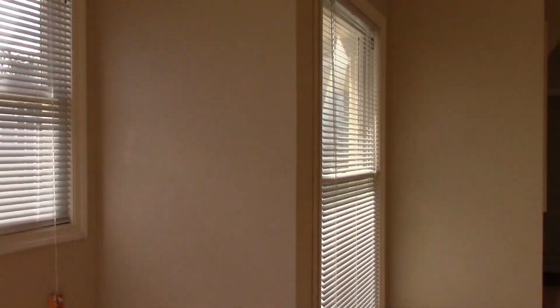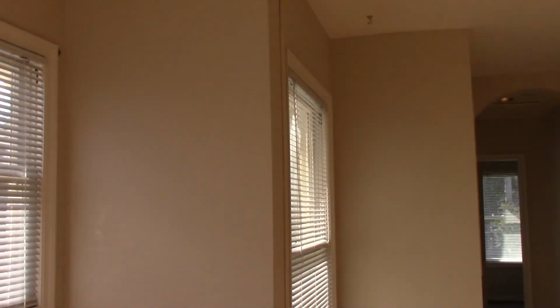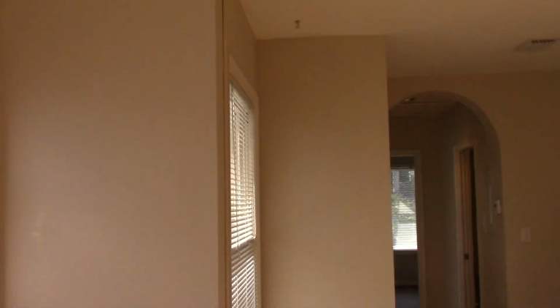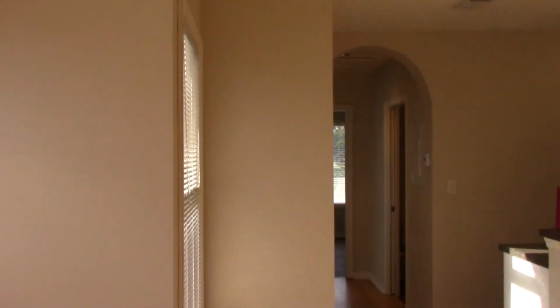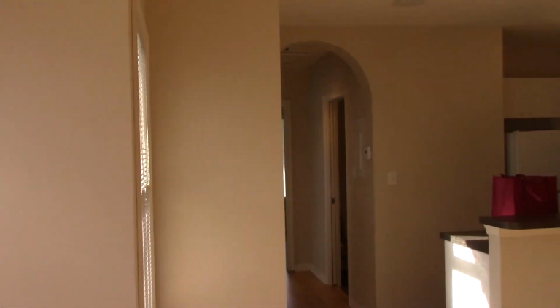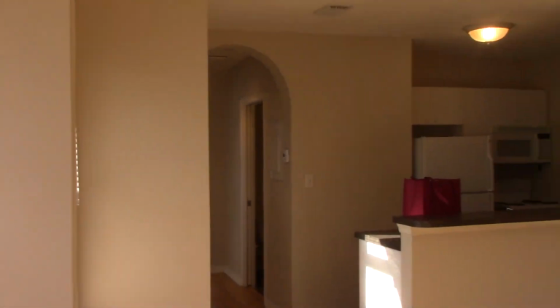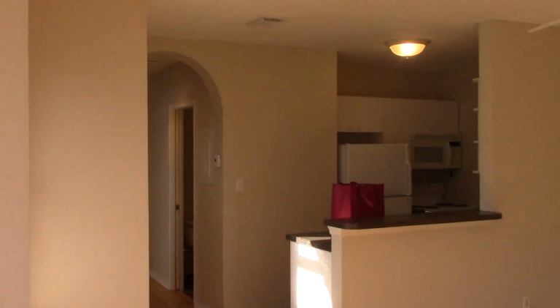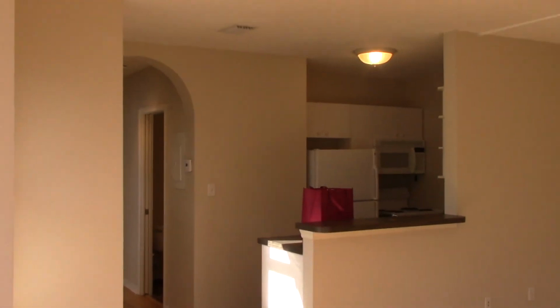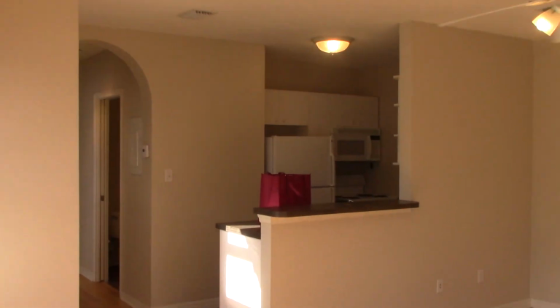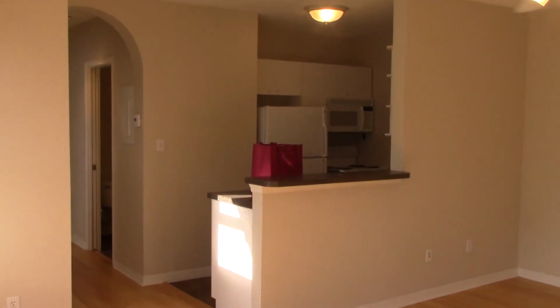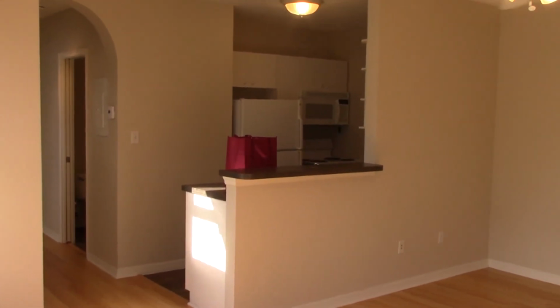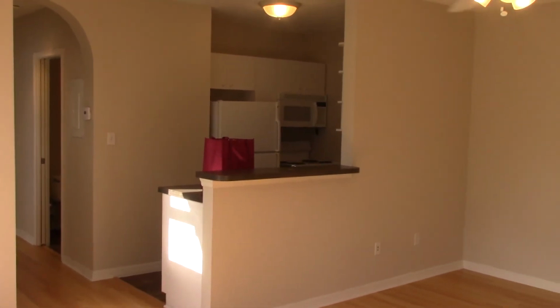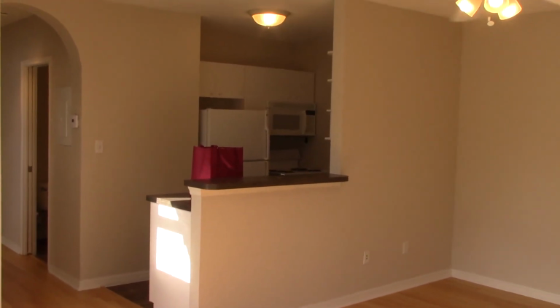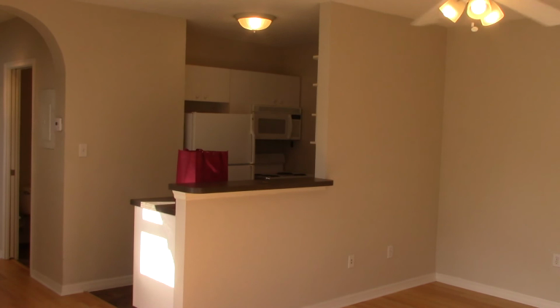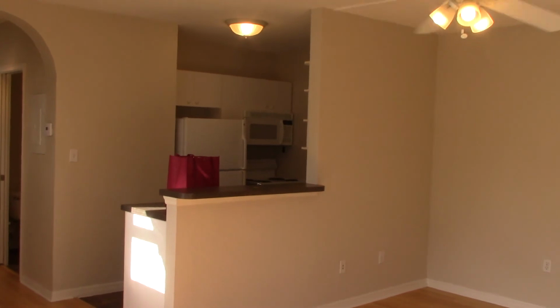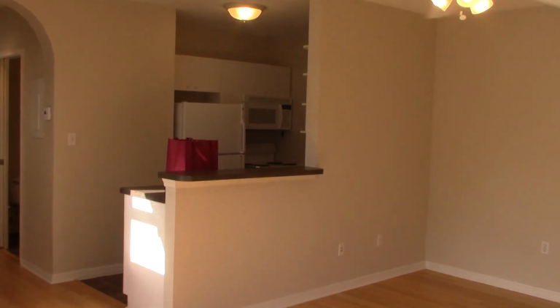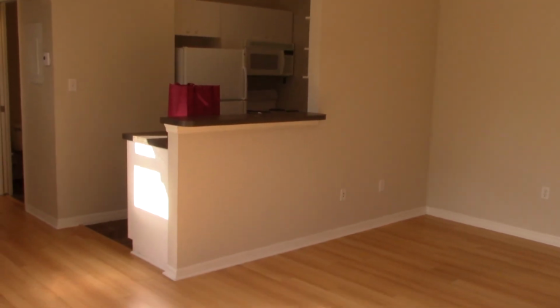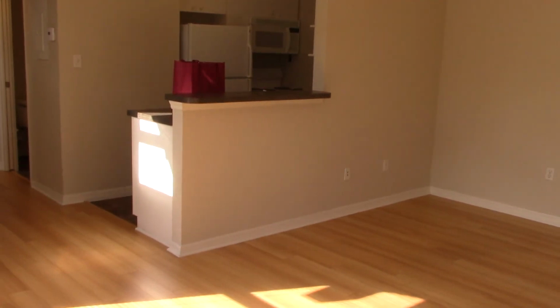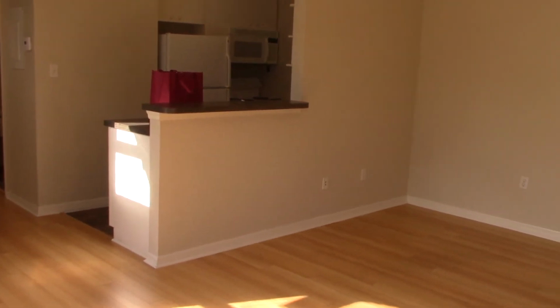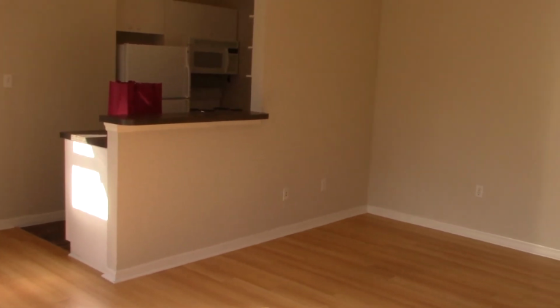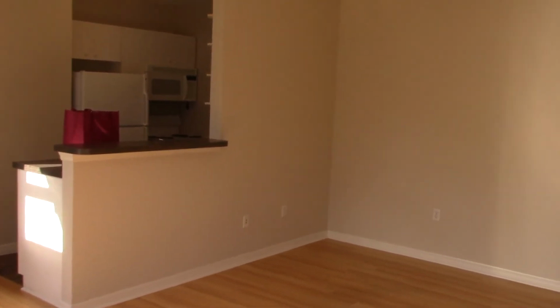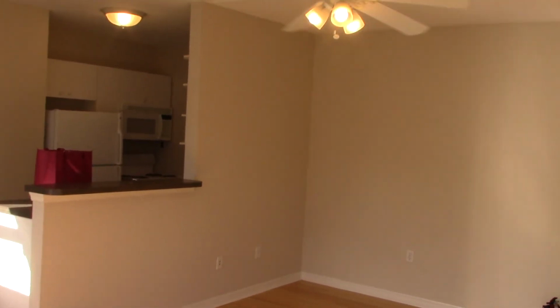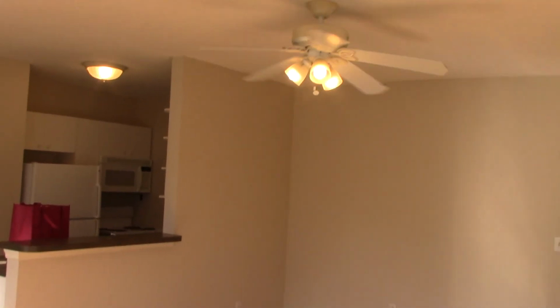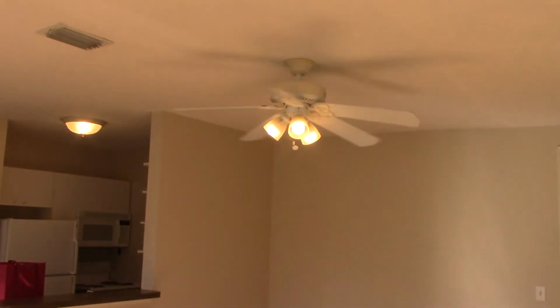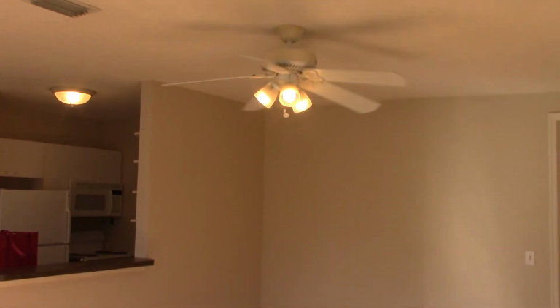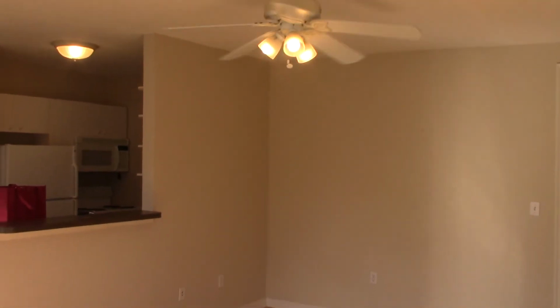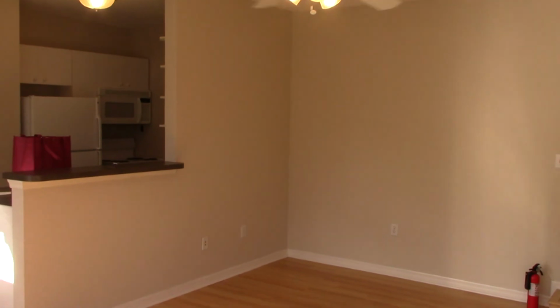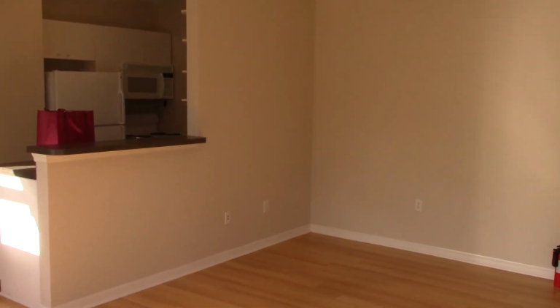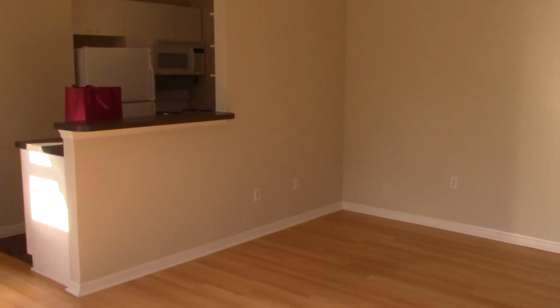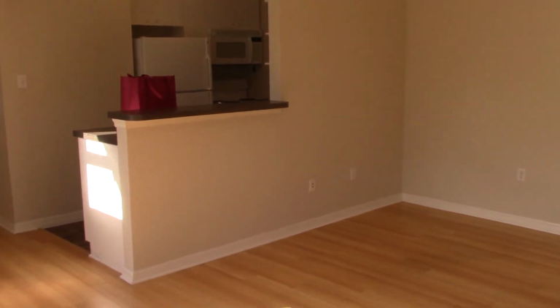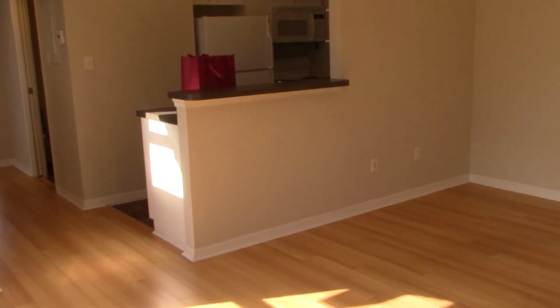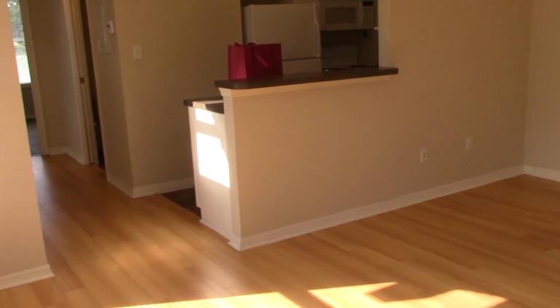As we enter the property, you'll find the dining room and living room combo.